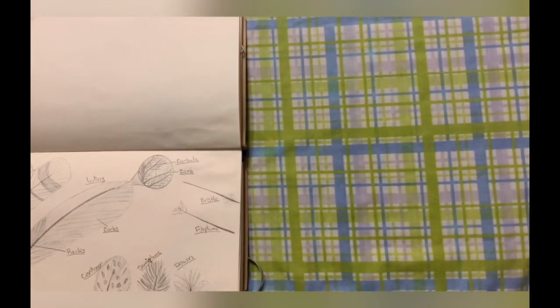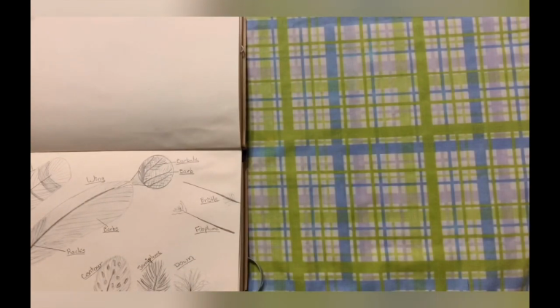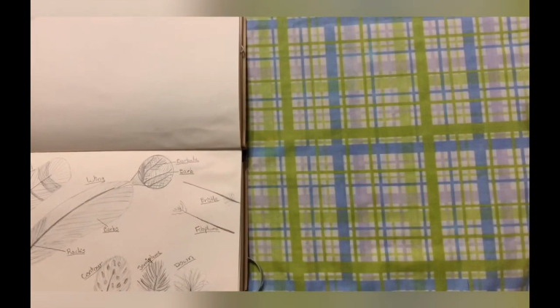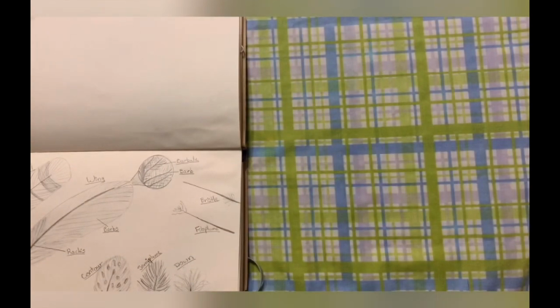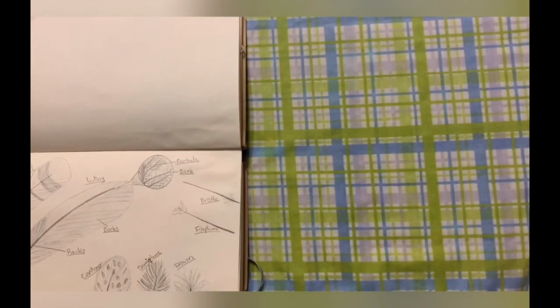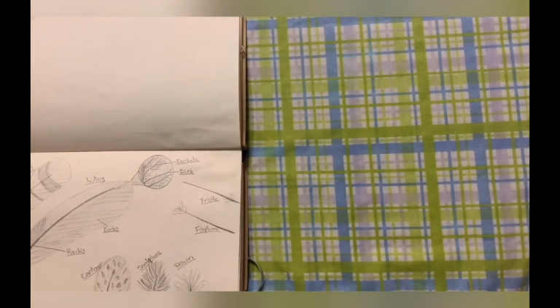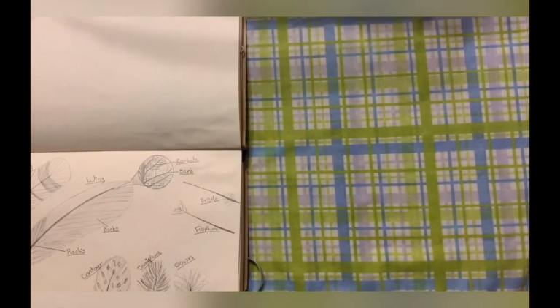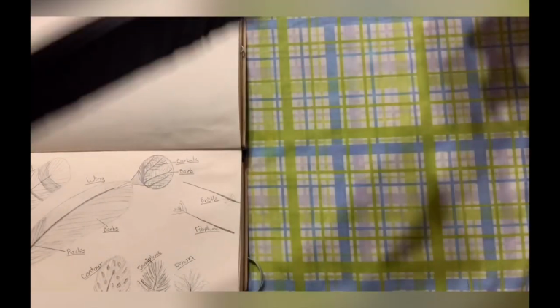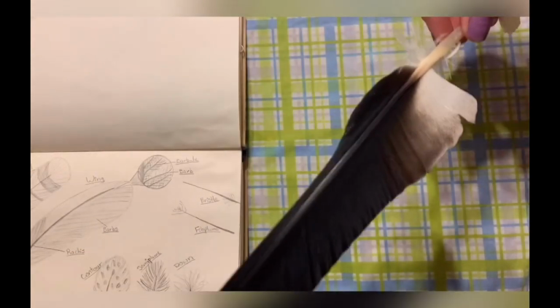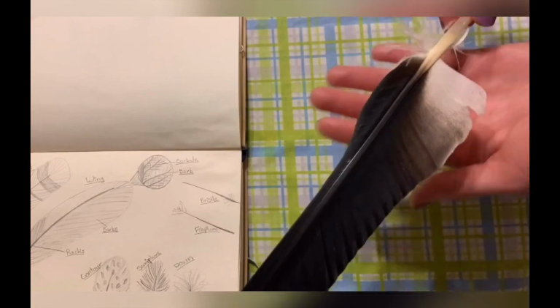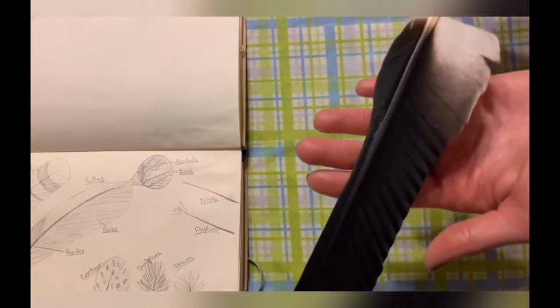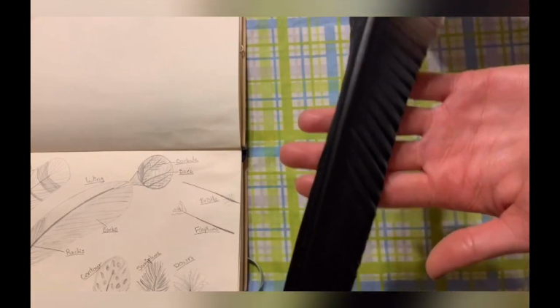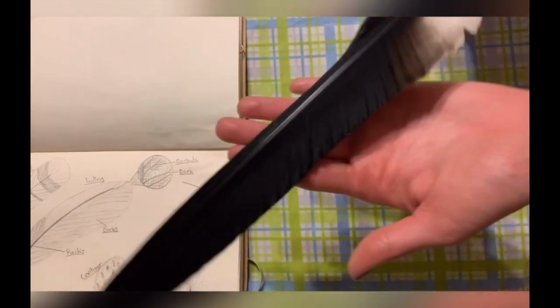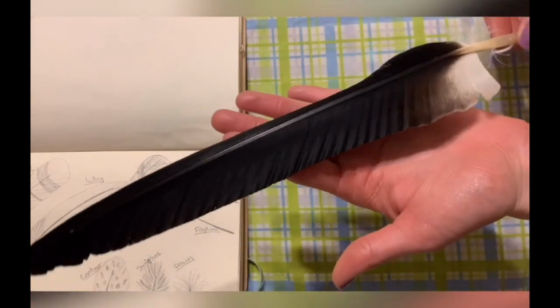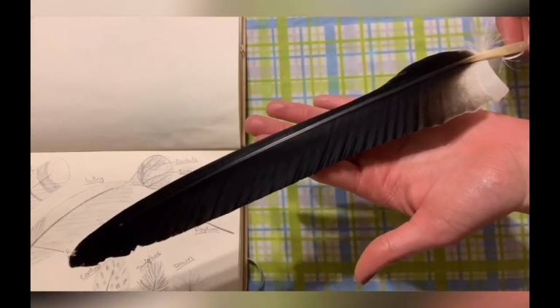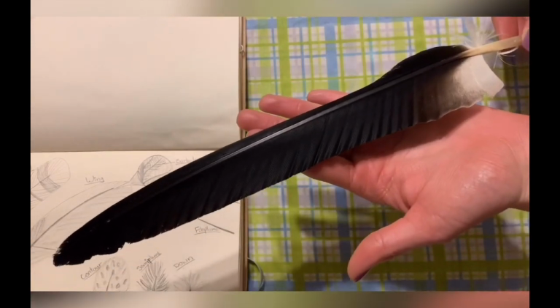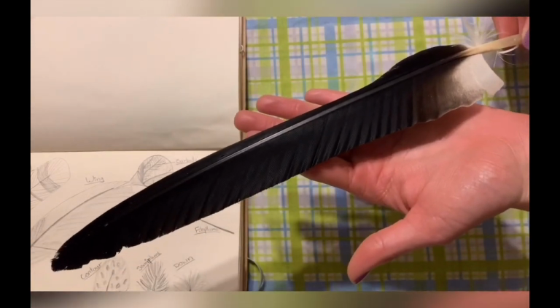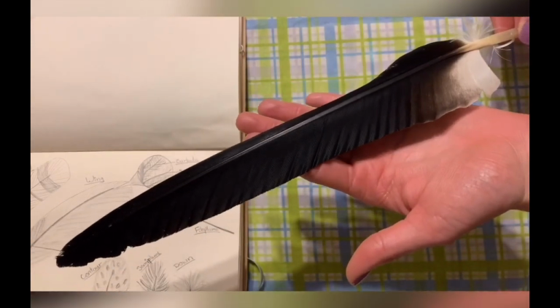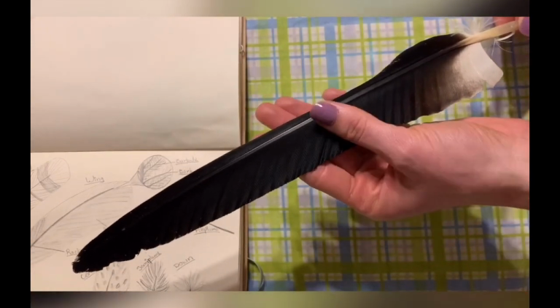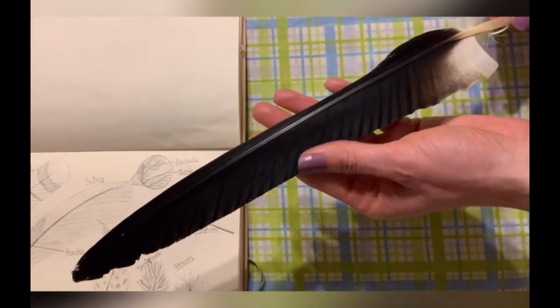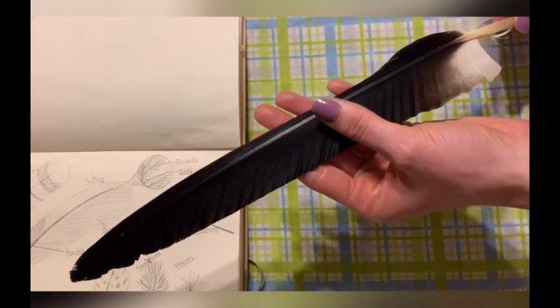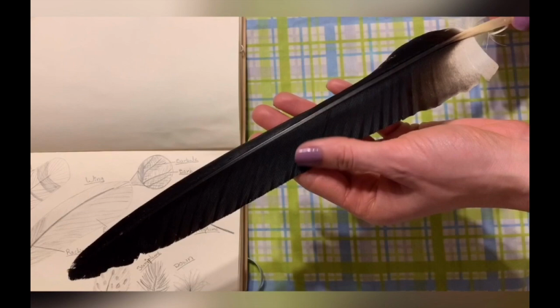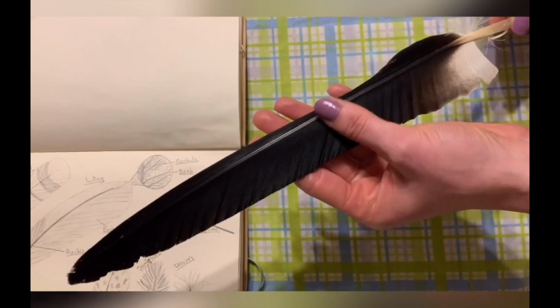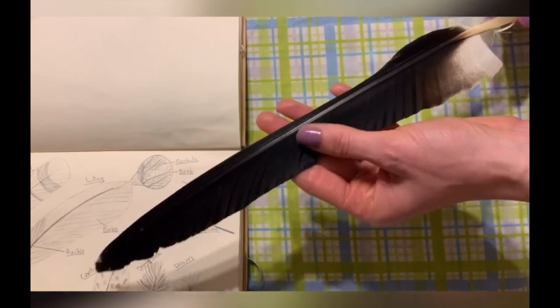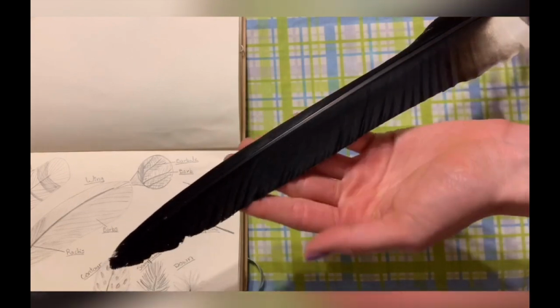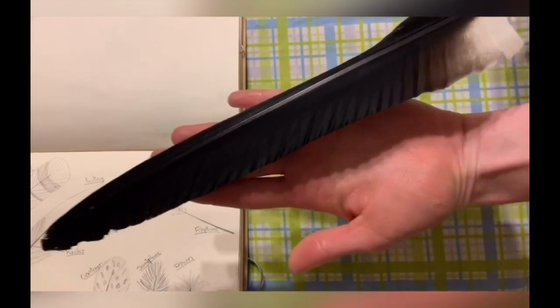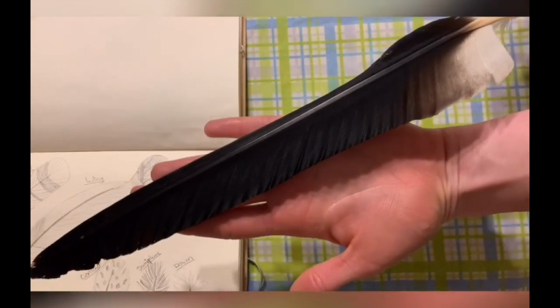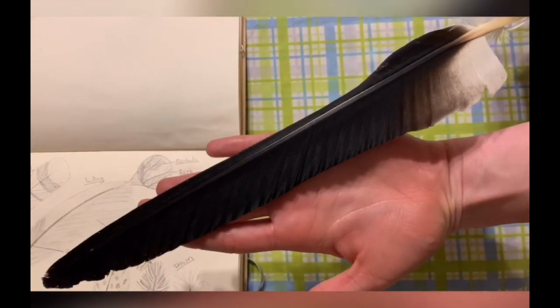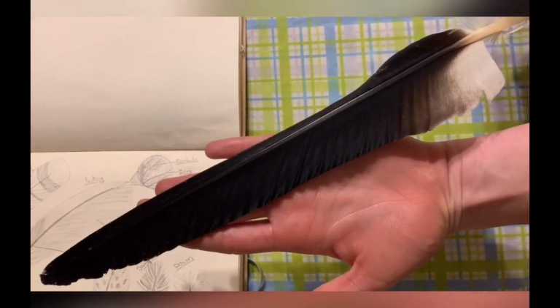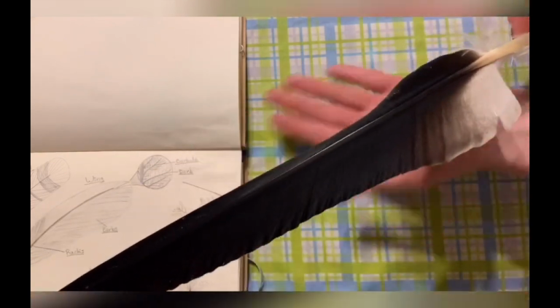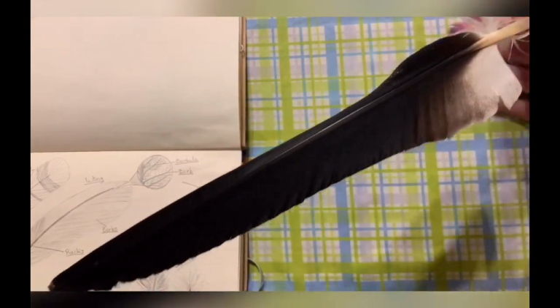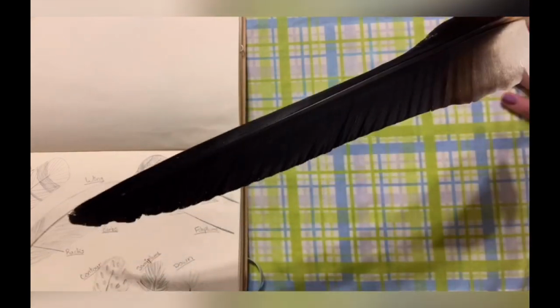Another example of a flight feather — this is from a bateleur eagle, which is a much larger bird, so we'll see that the flight feather is very large too.